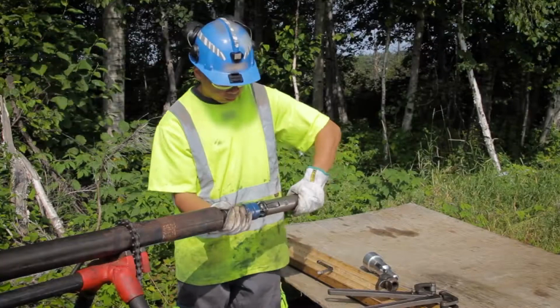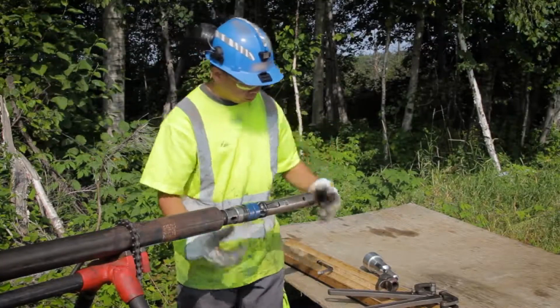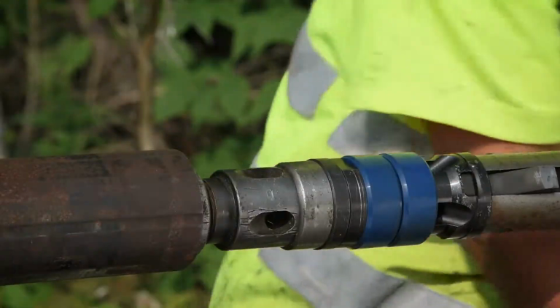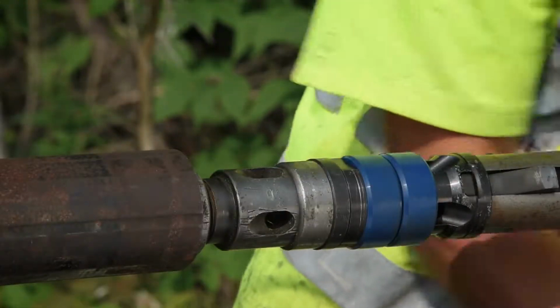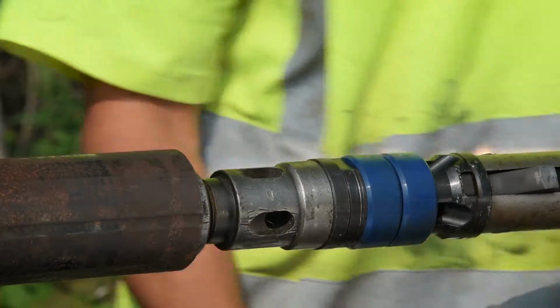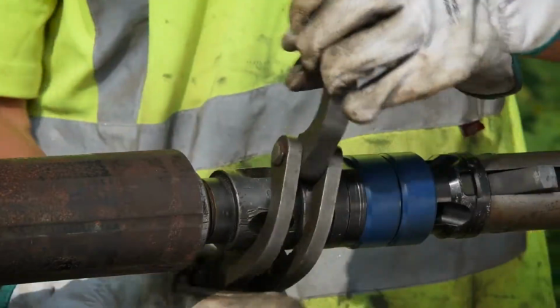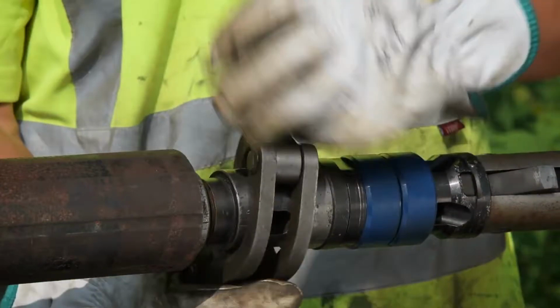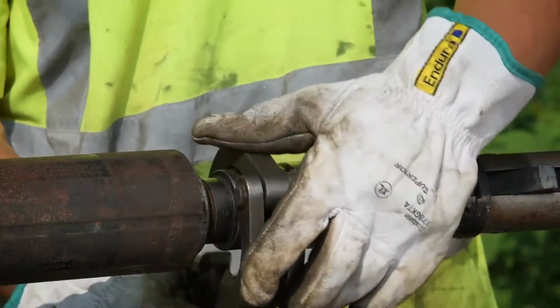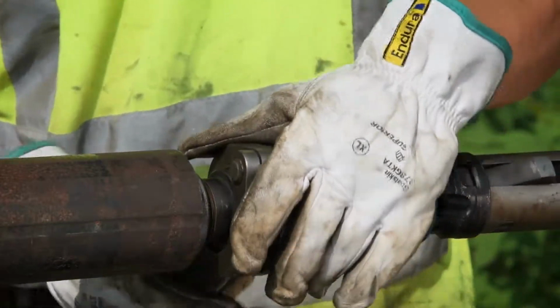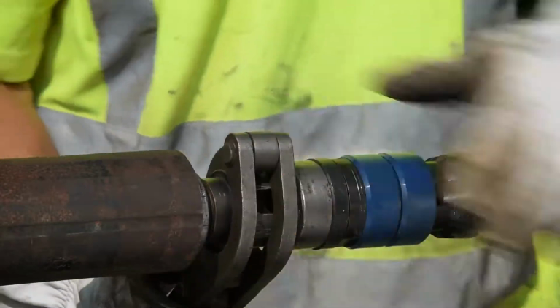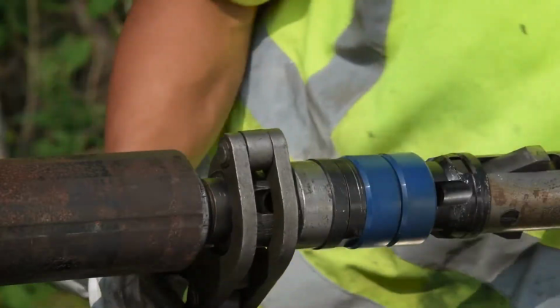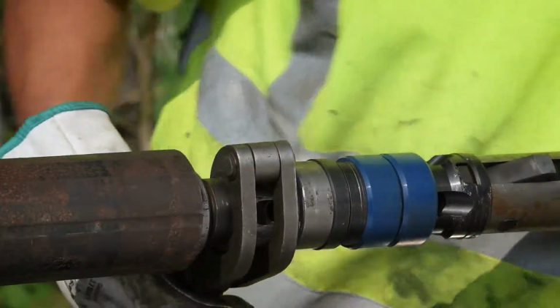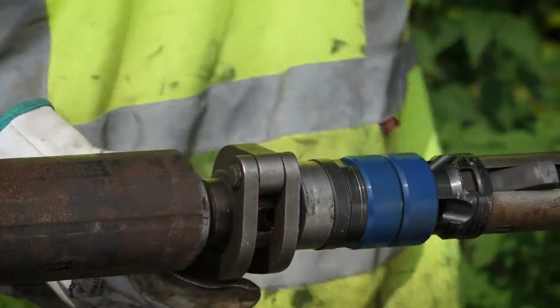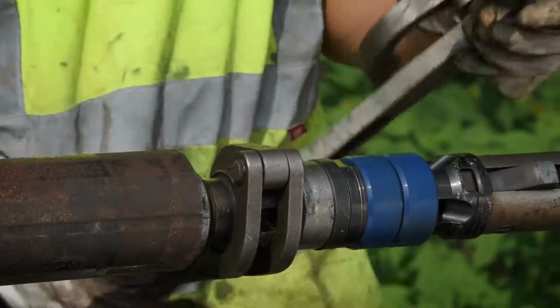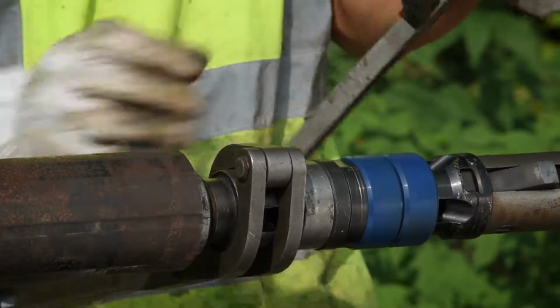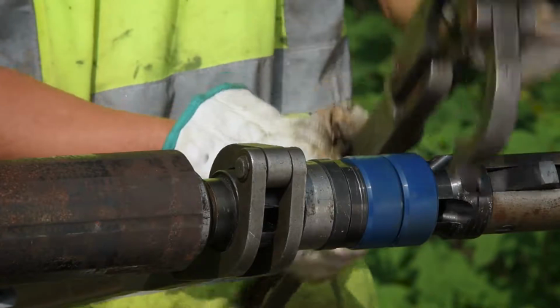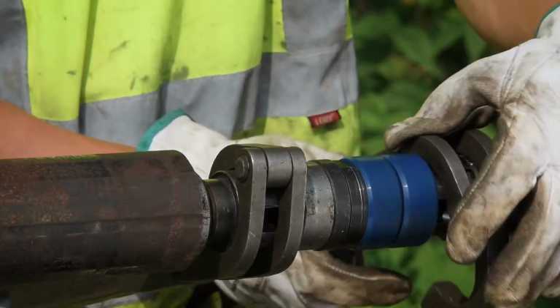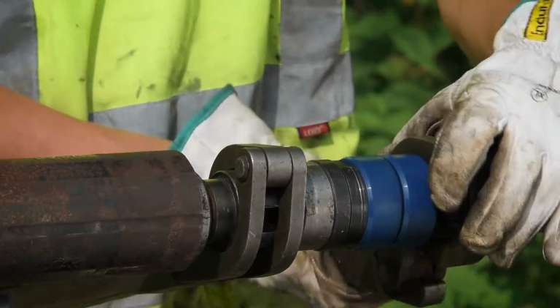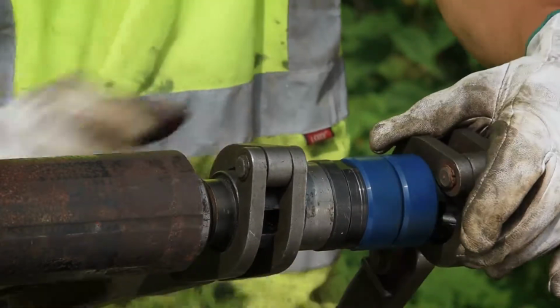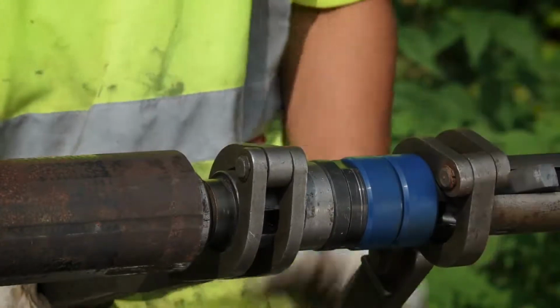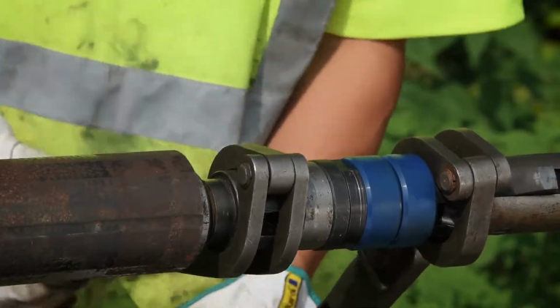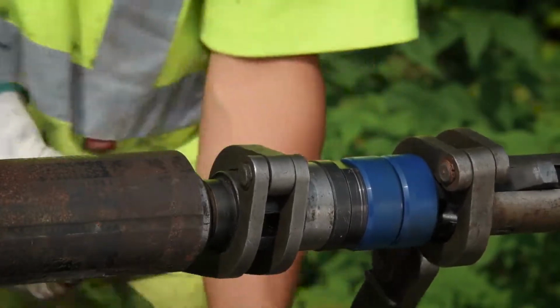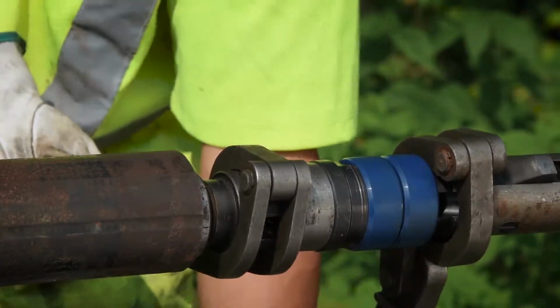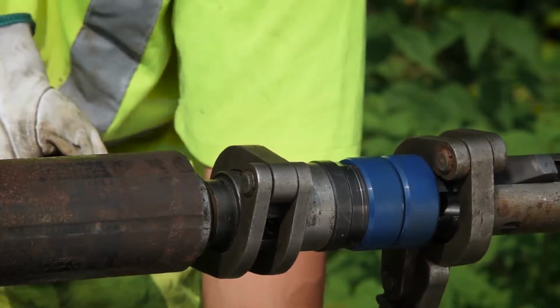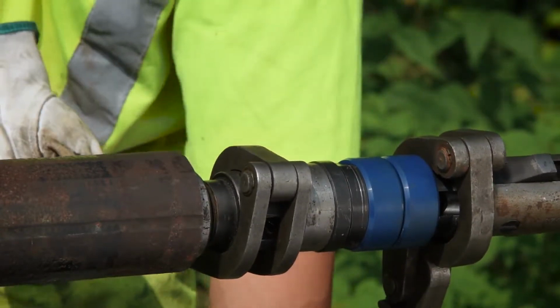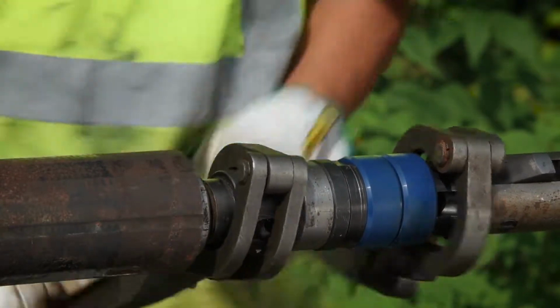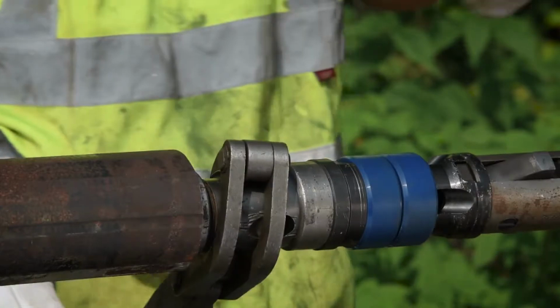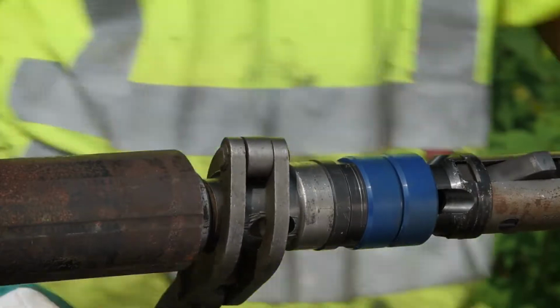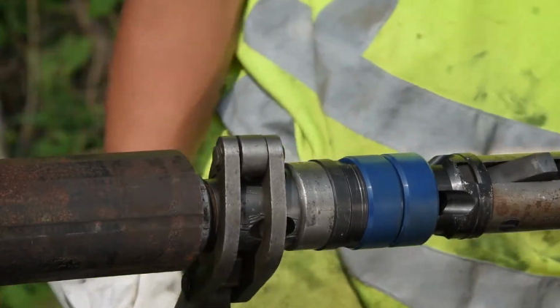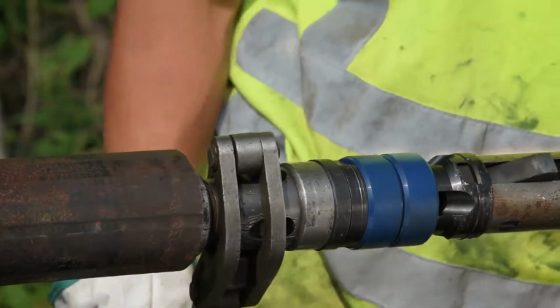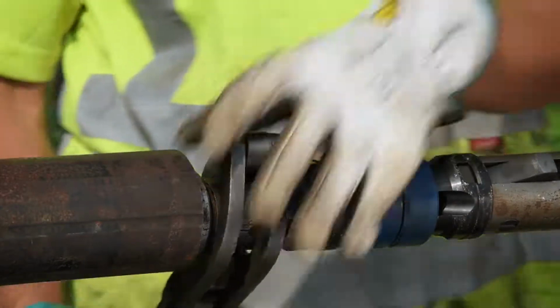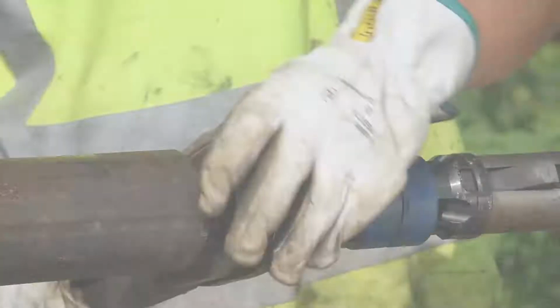Use tube wrenches to tighten all components of the inner tube head assembly. You have successfully completed the head assembly conversion from surface to underground.